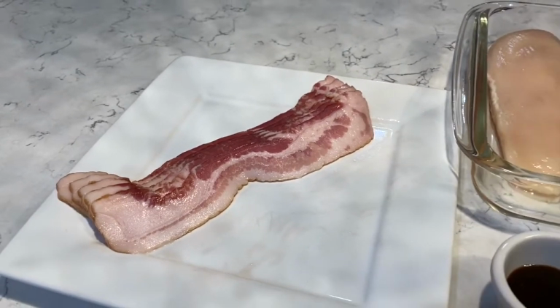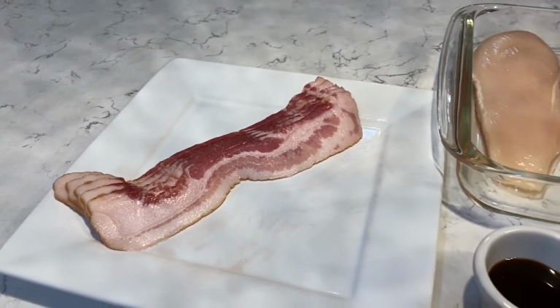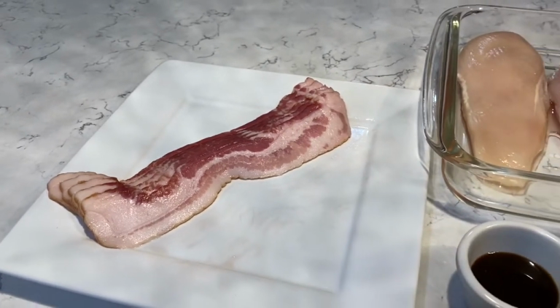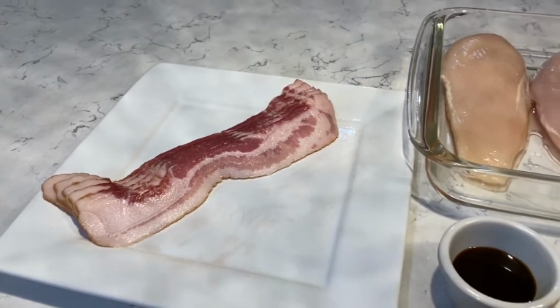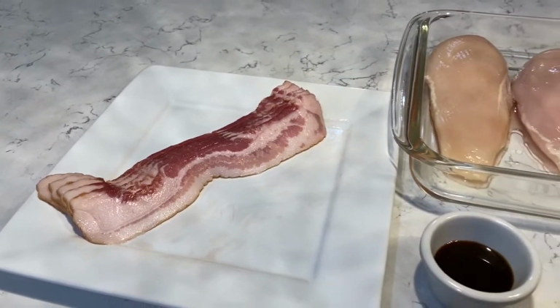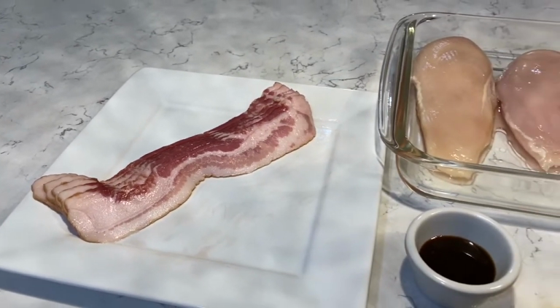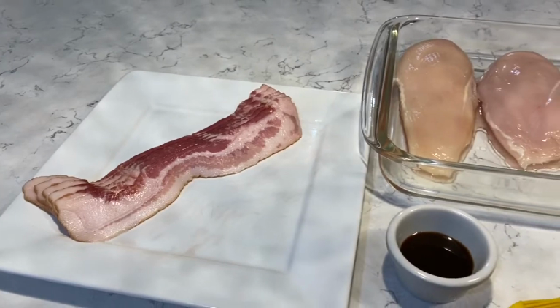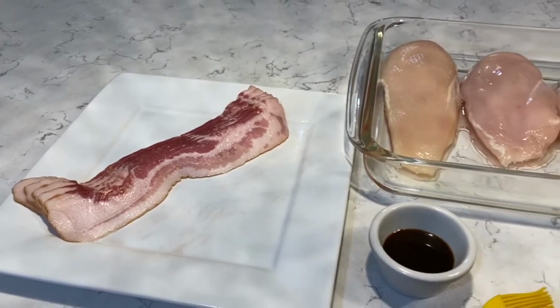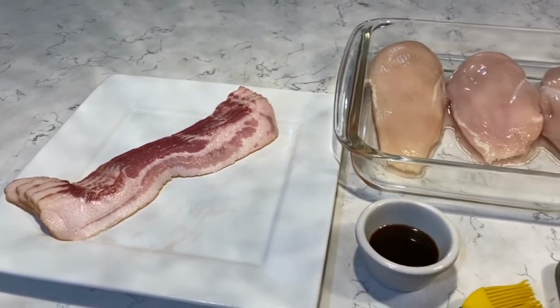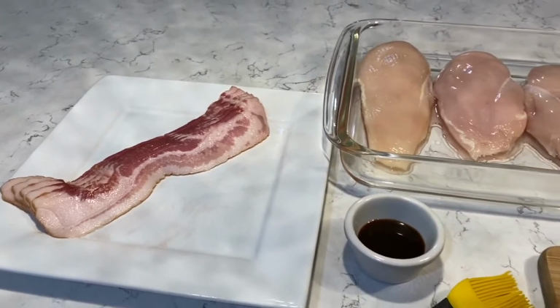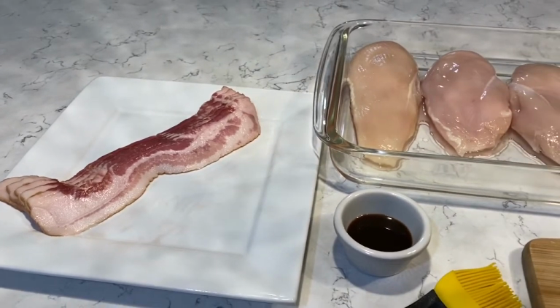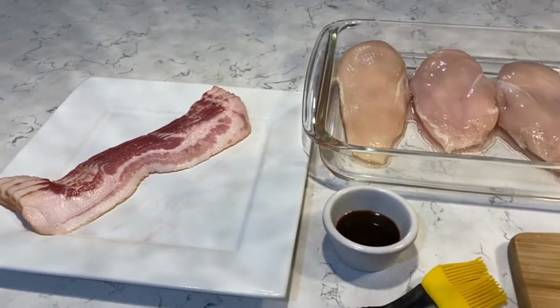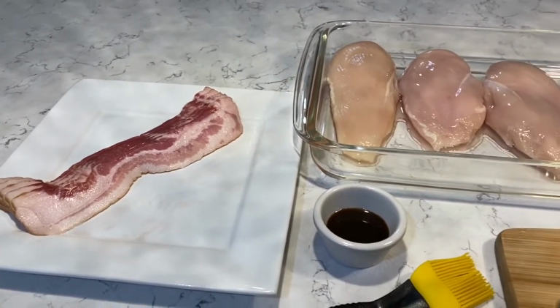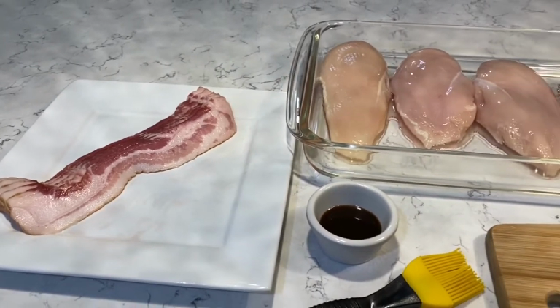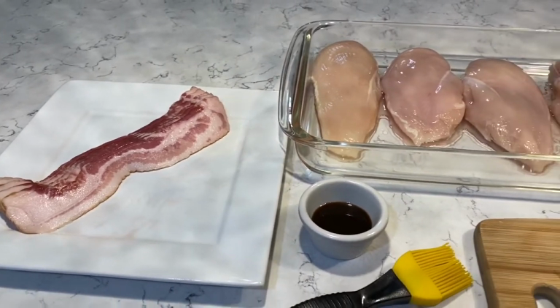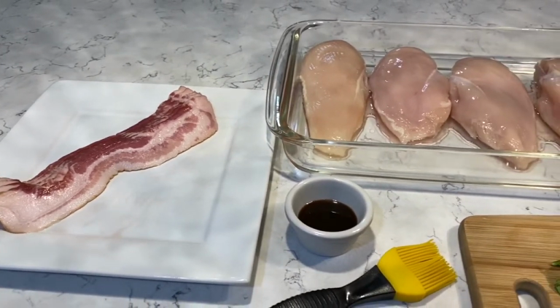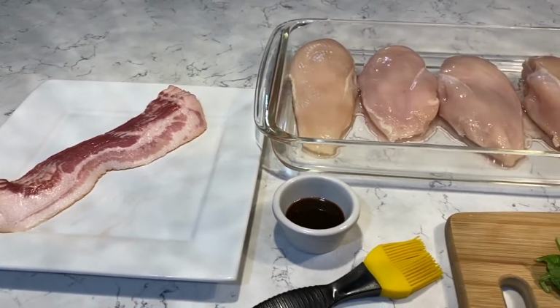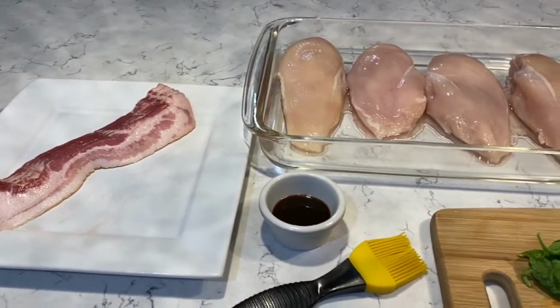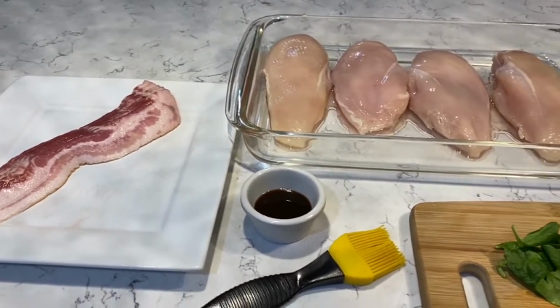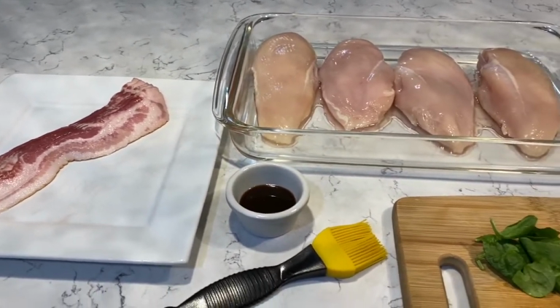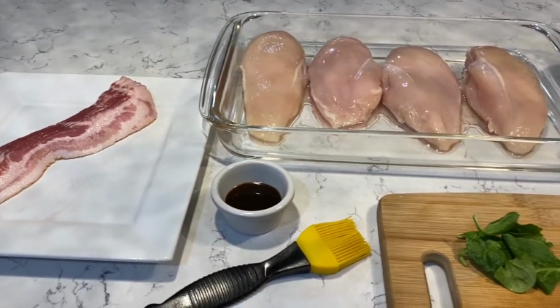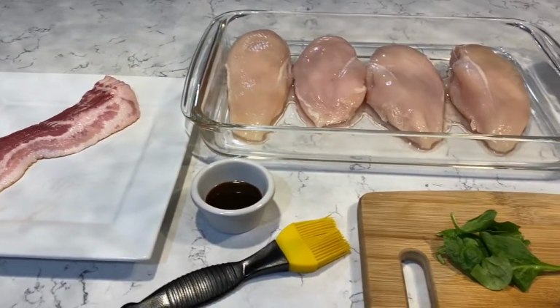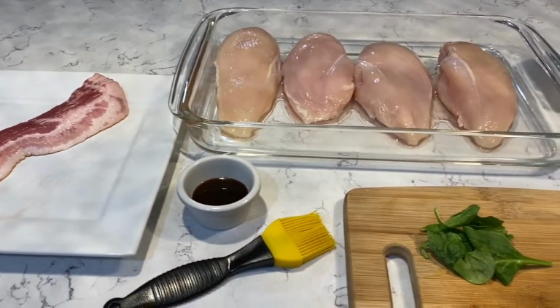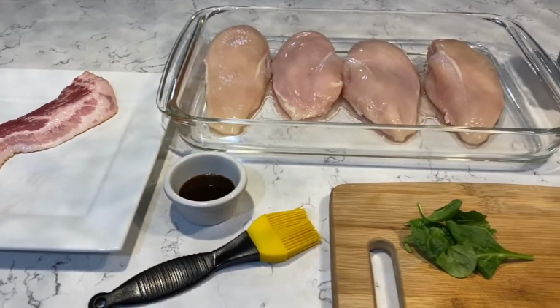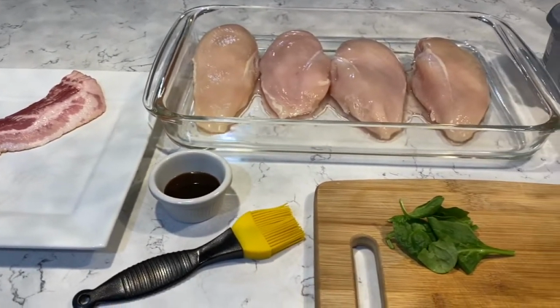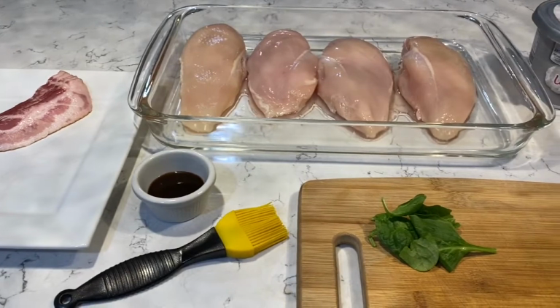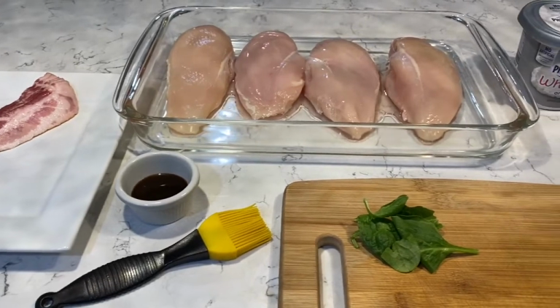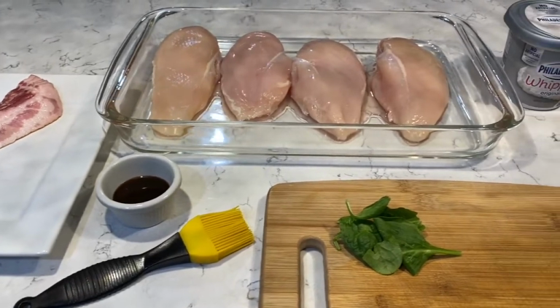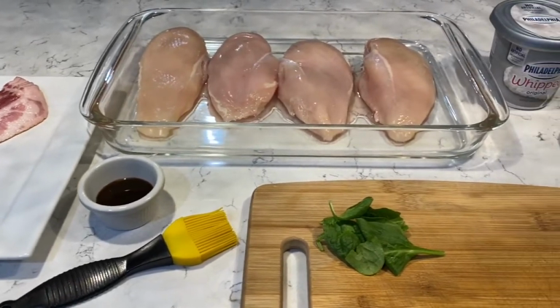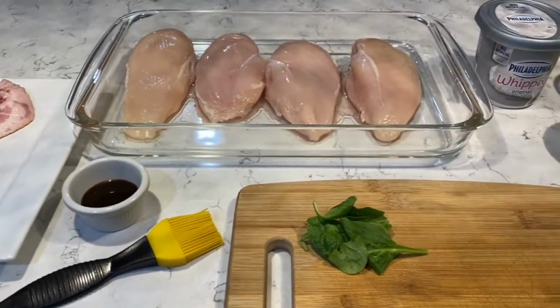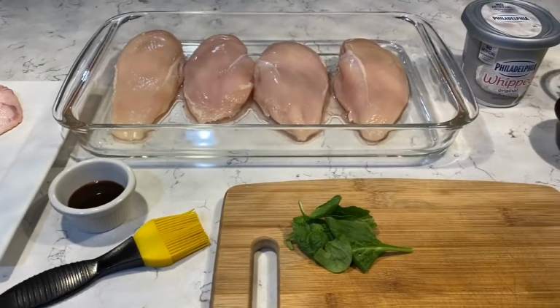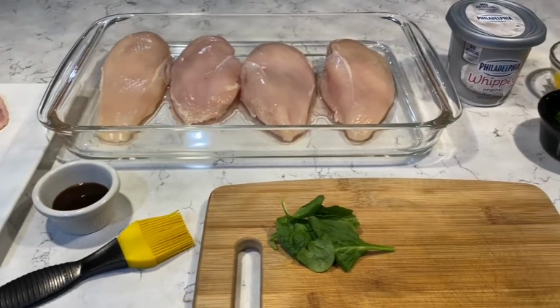In this video we're going to show you two different ways to do chicken breasts. These are the ingredients that we decided to use — you can use anything really.